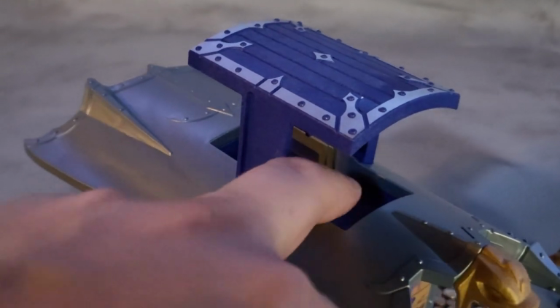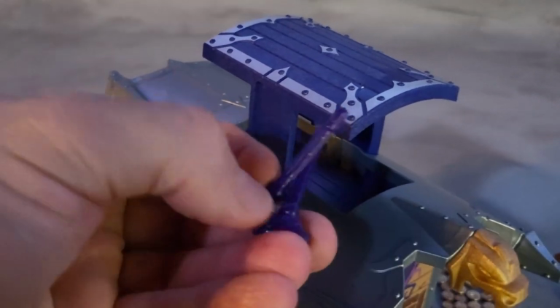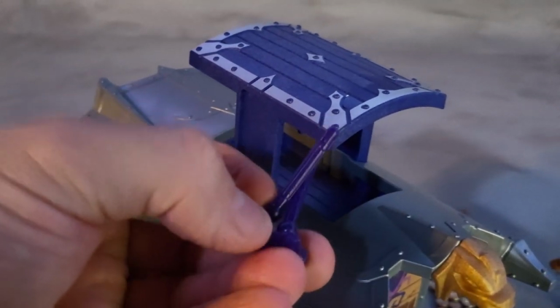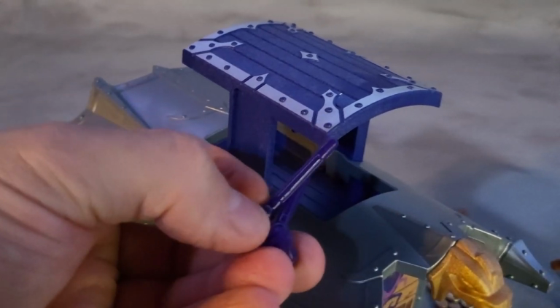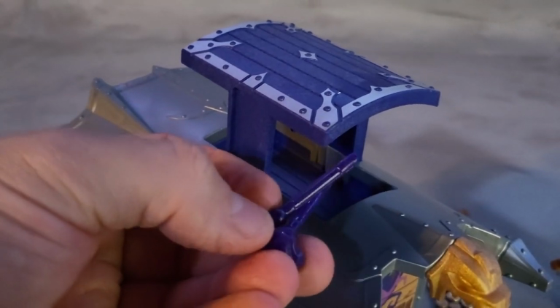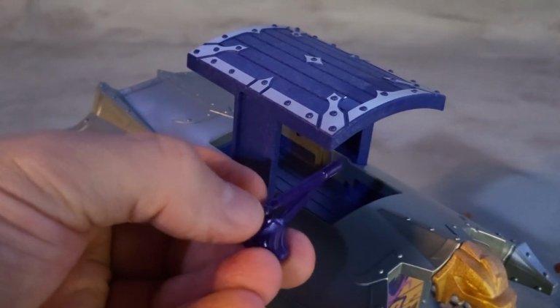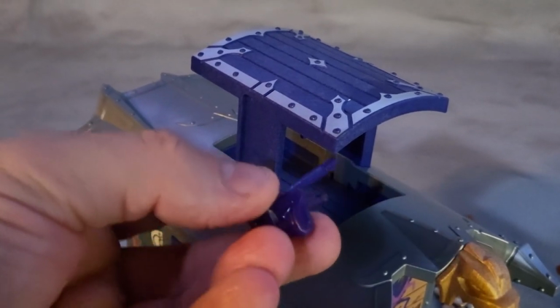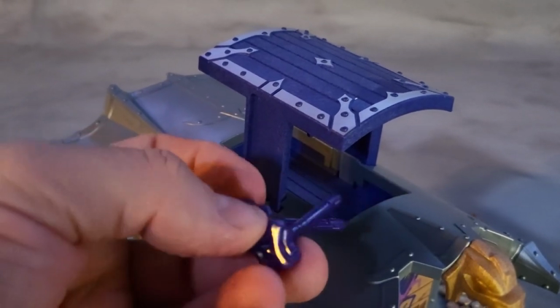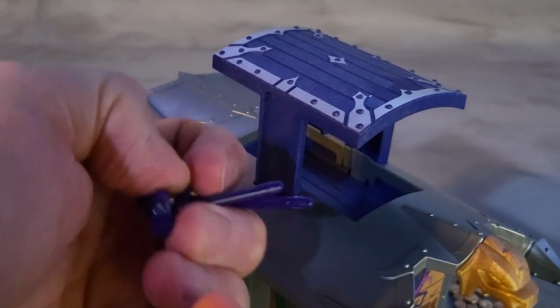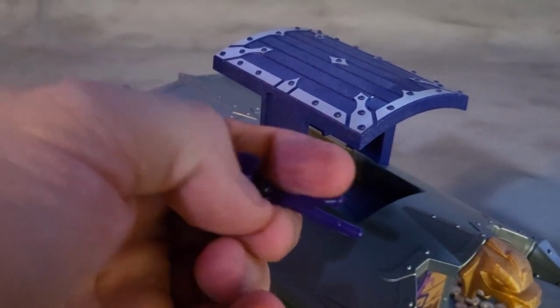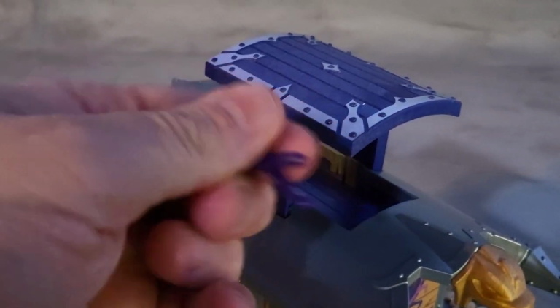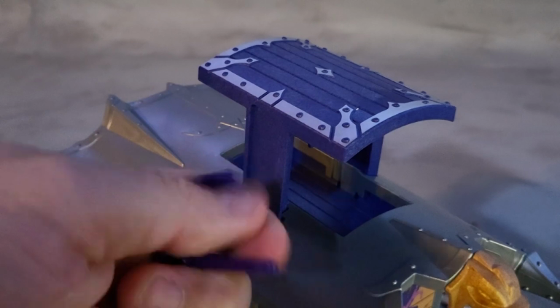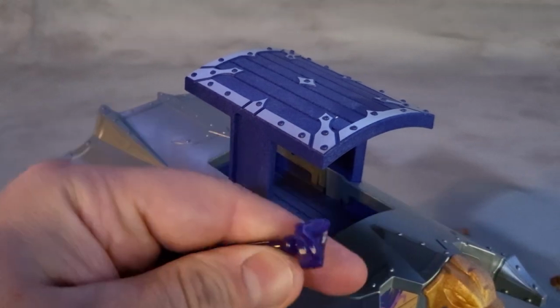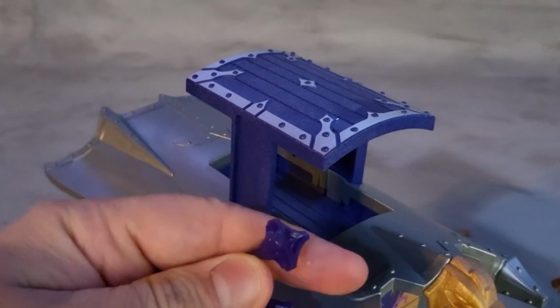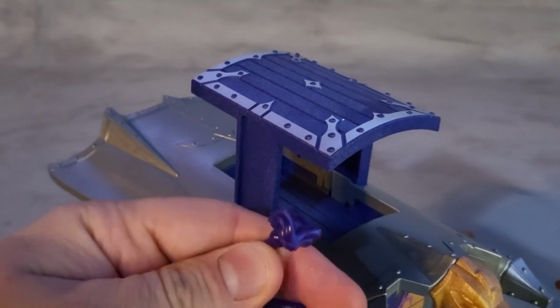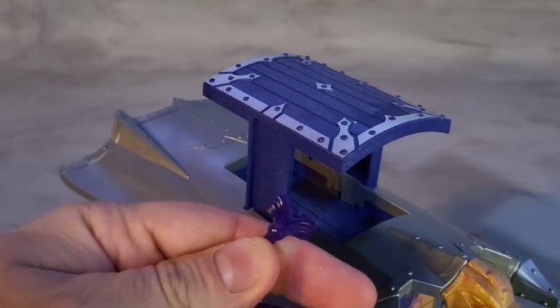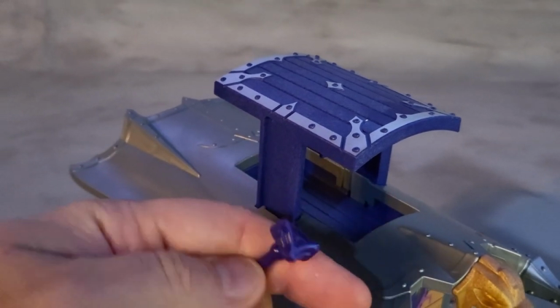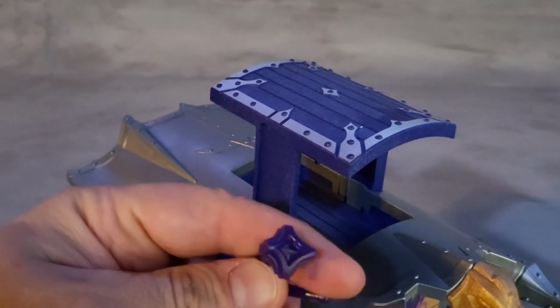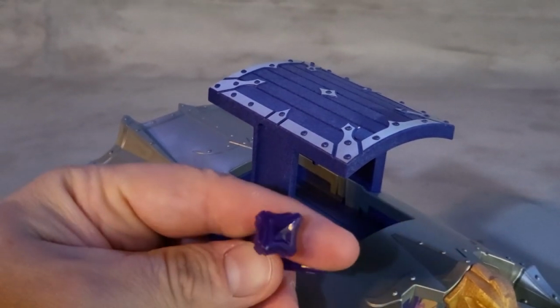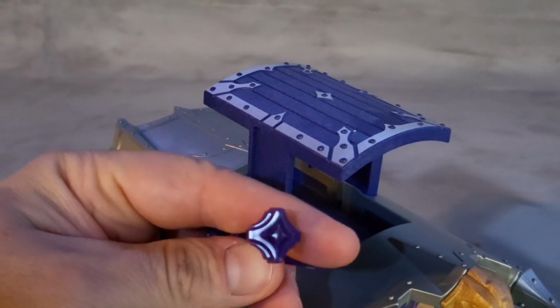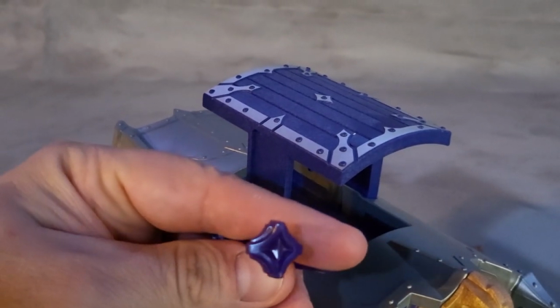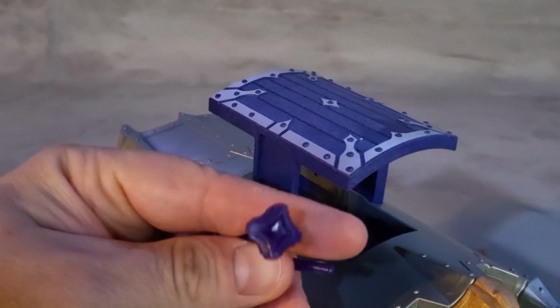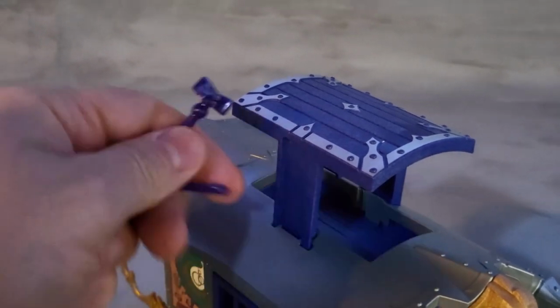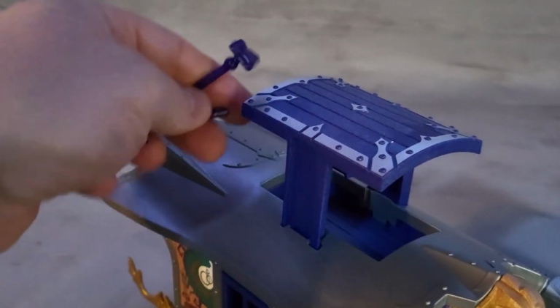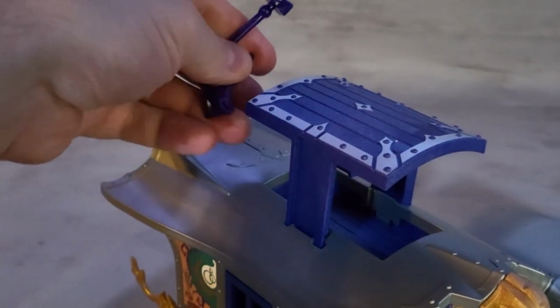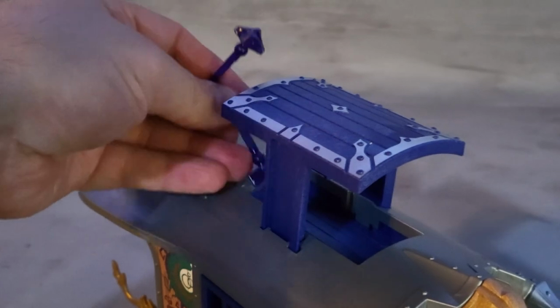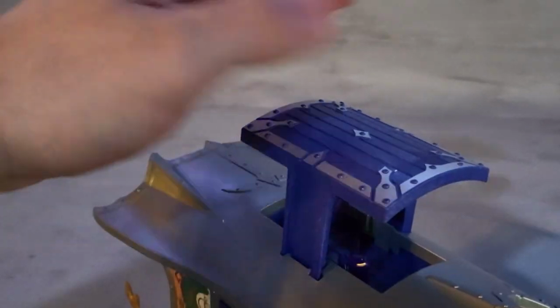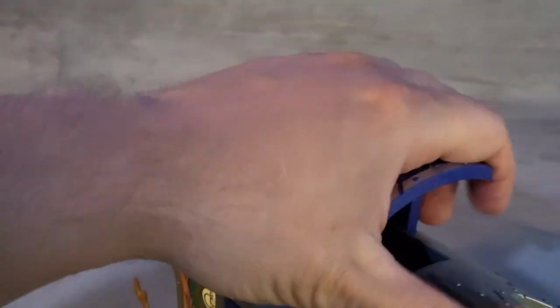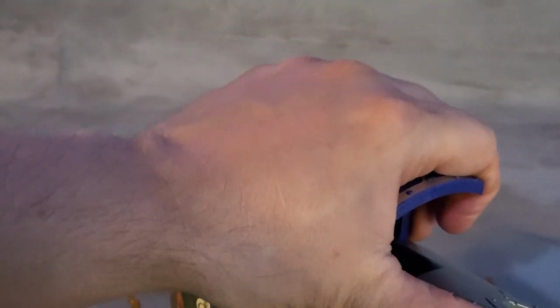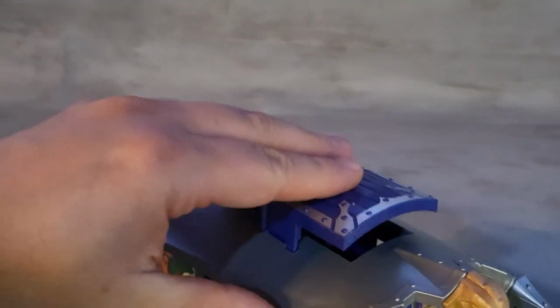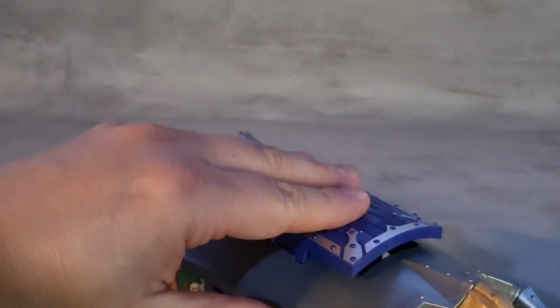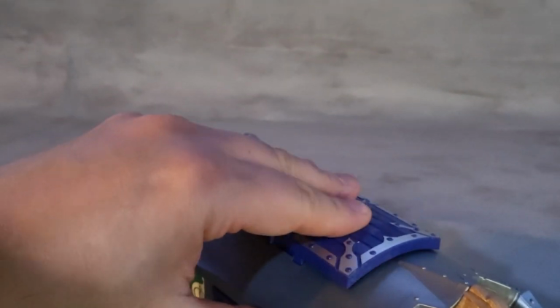It comes with three purple projectiles. They look a little strange — like a squarish cross shape. You put them in here, store them in there, and when you push this down they're hidden.